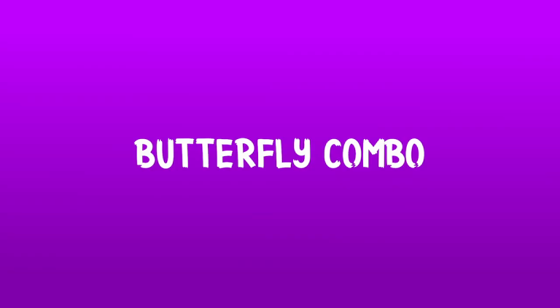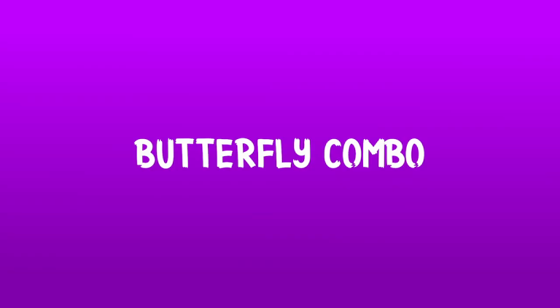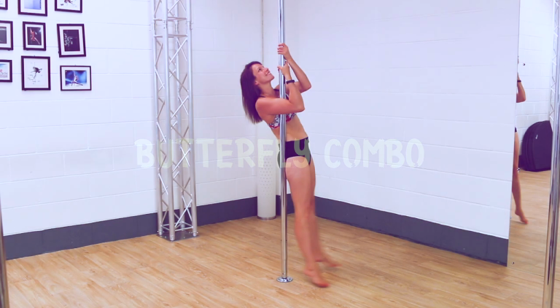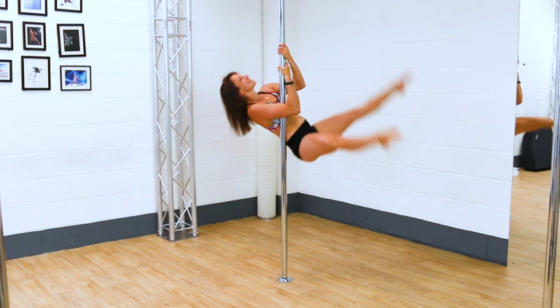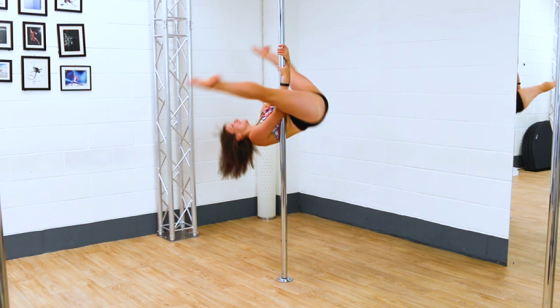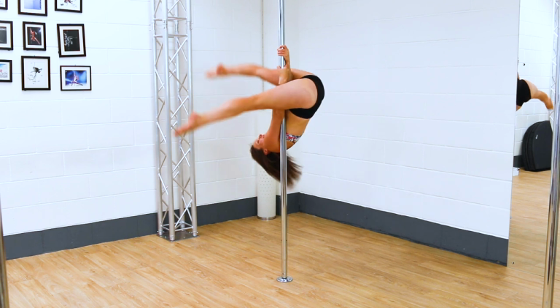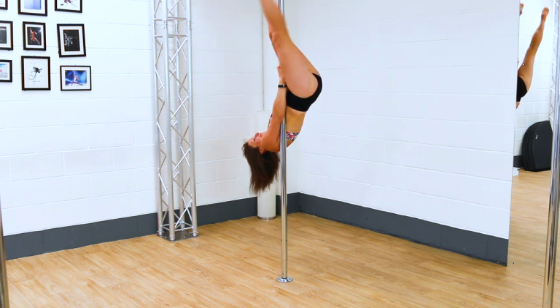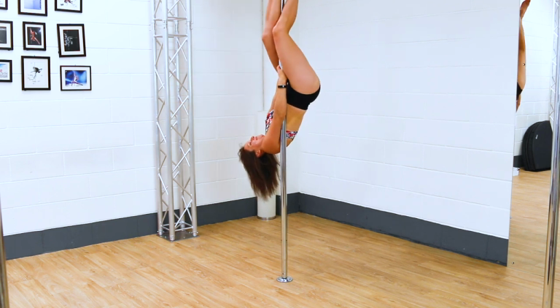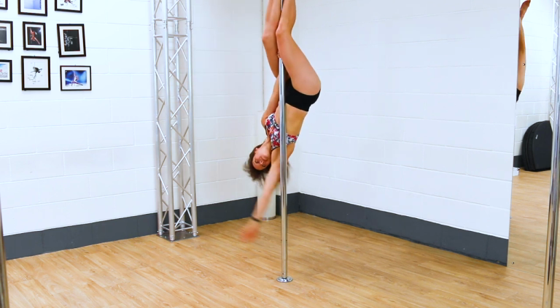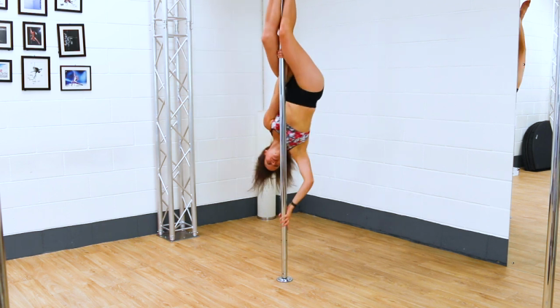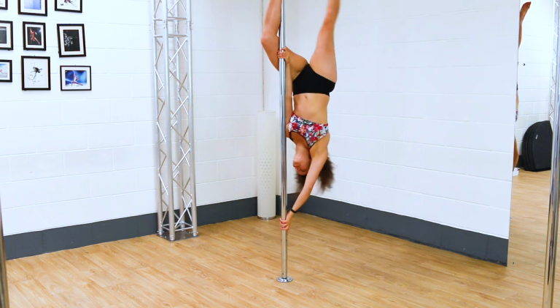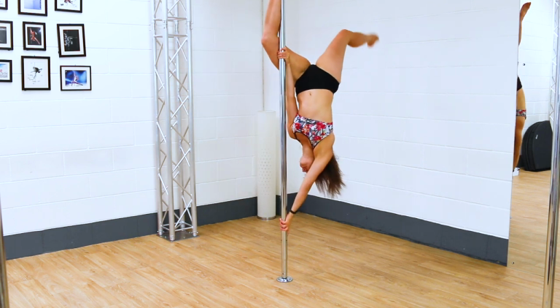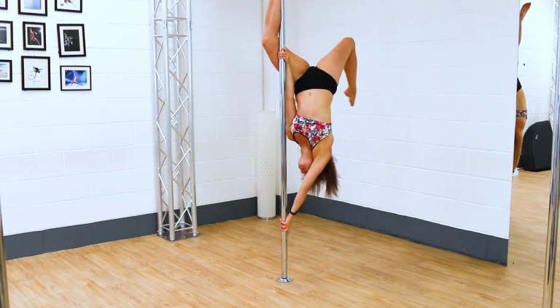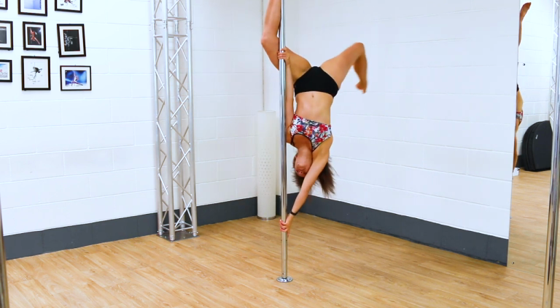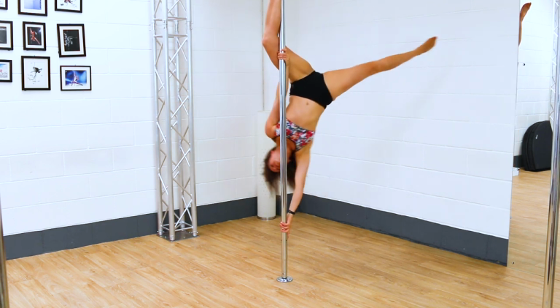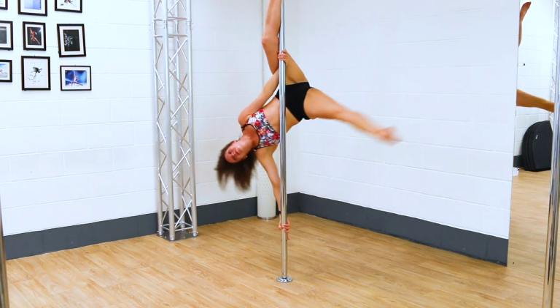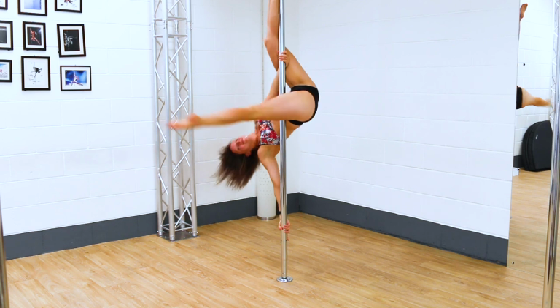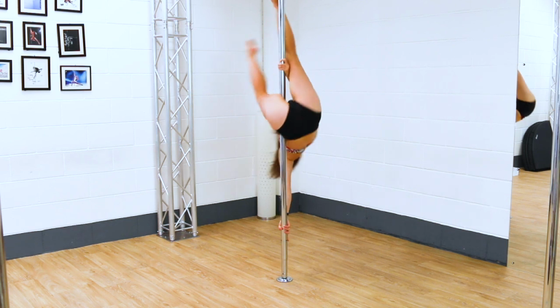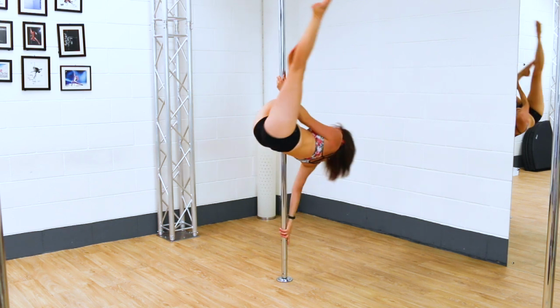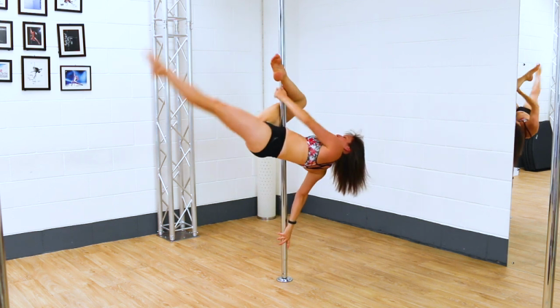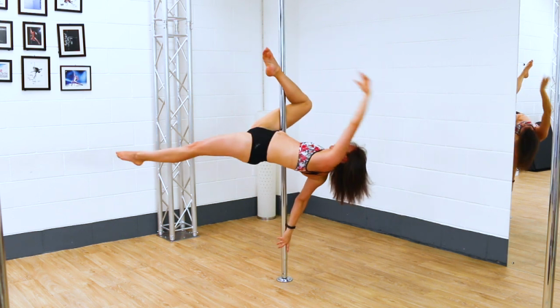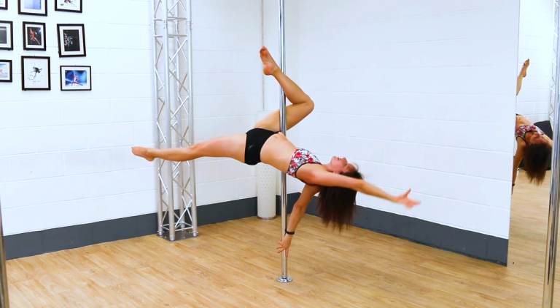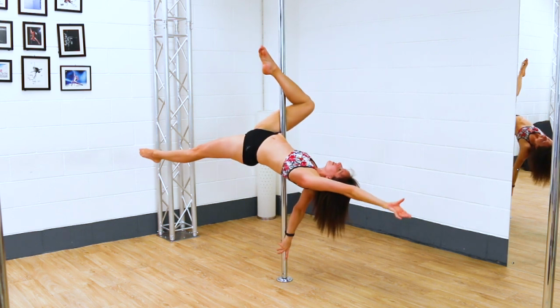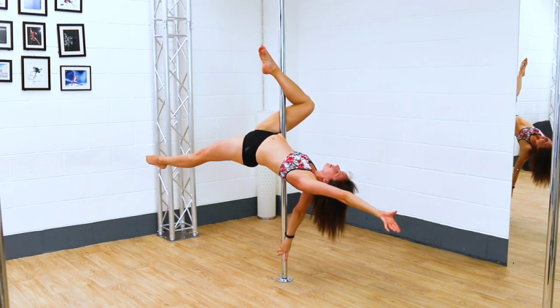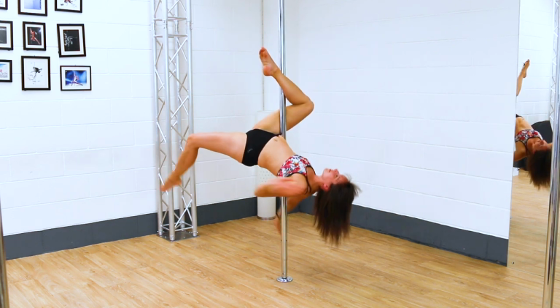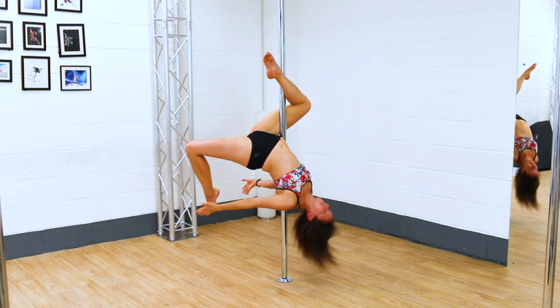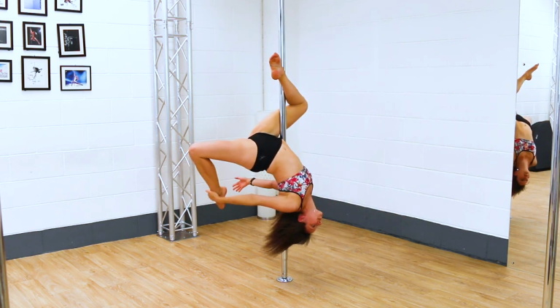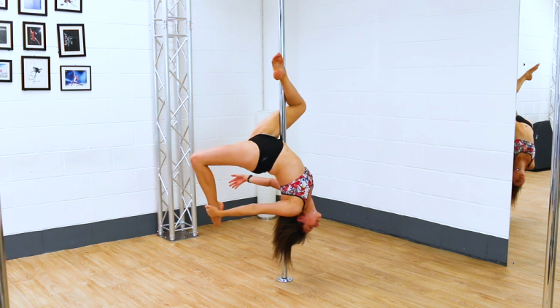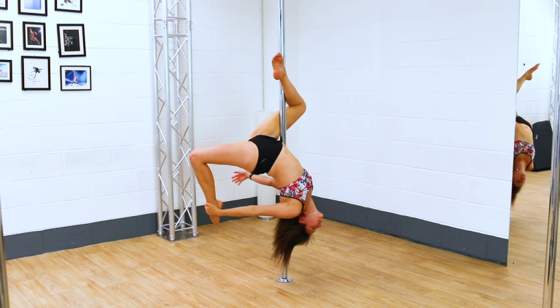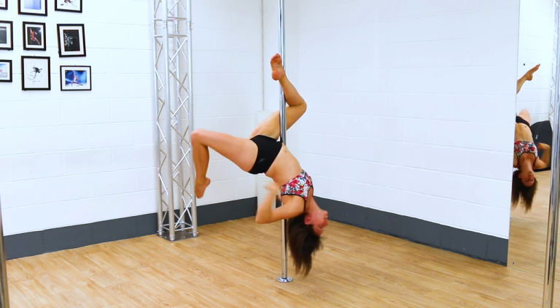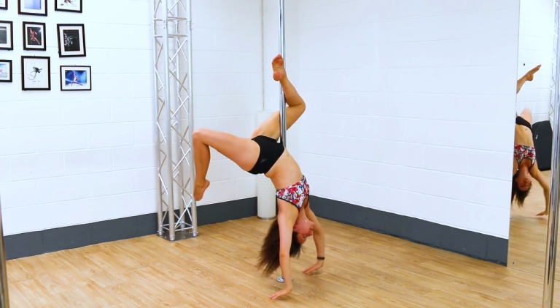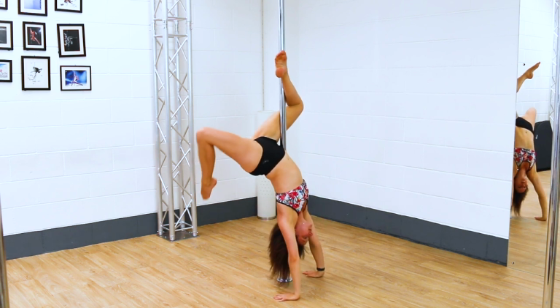I want to try a cute little butterfly combo that I'm pretty sure all of you have done a thousand times: butterfly to a flatlined scorpio, to an inside leg hang, to a scorpio handstand. And then I've got two different exits to see which one actually is possible and if I can get off the pole.